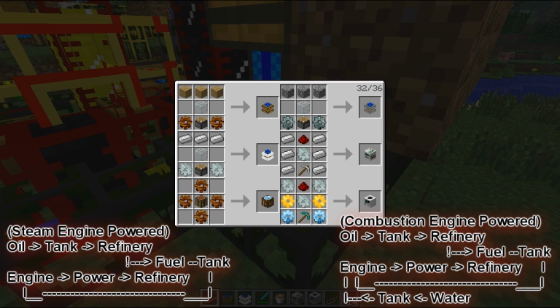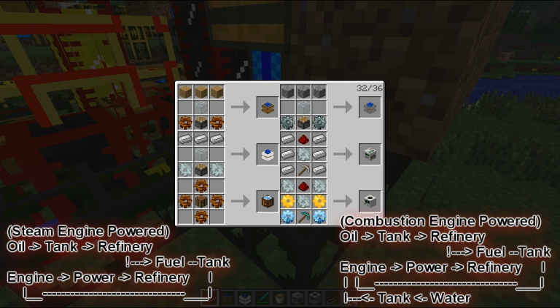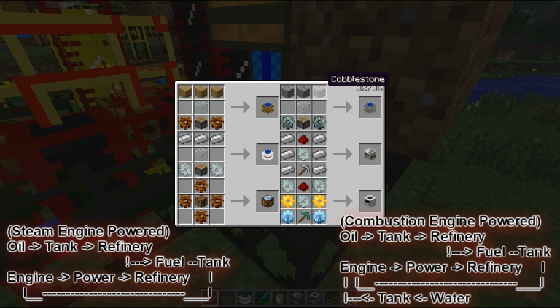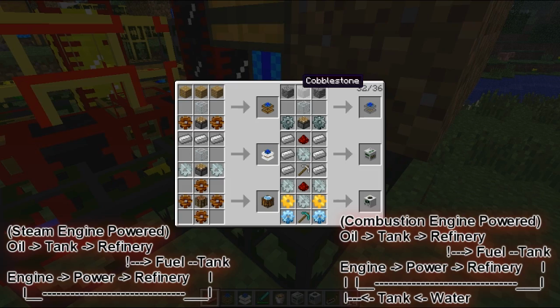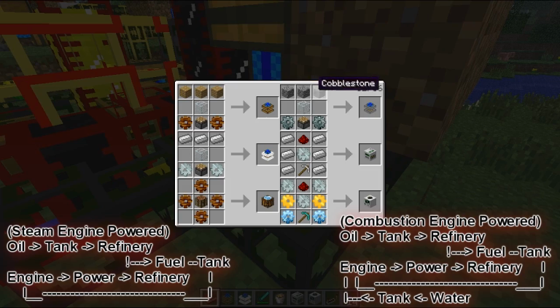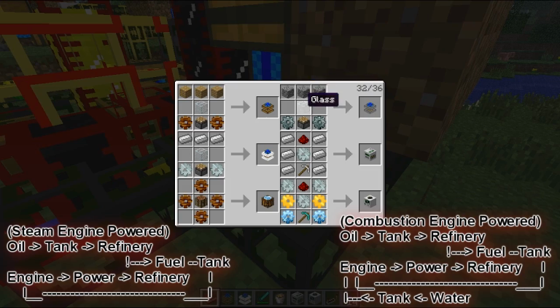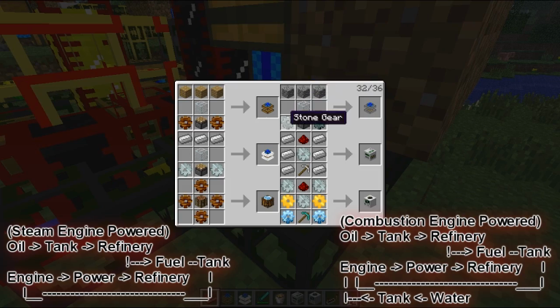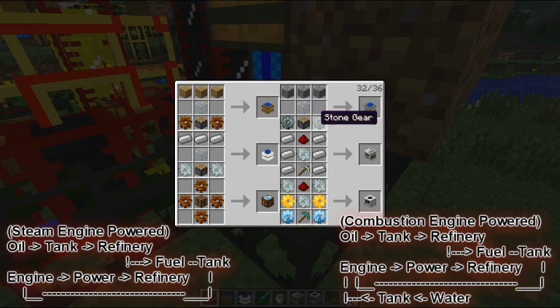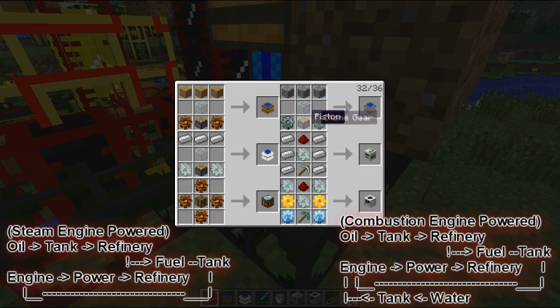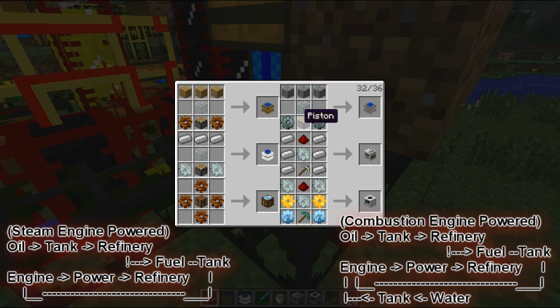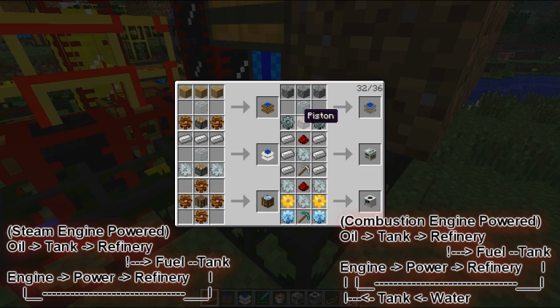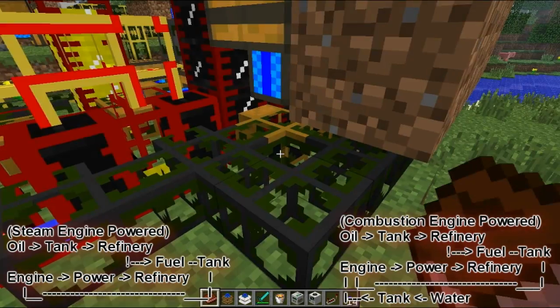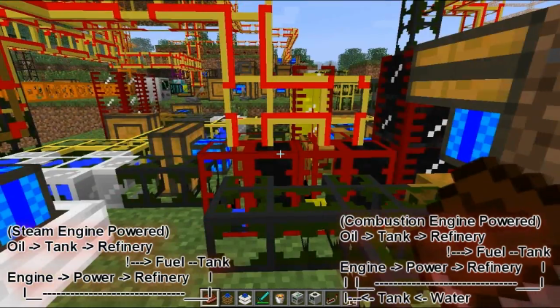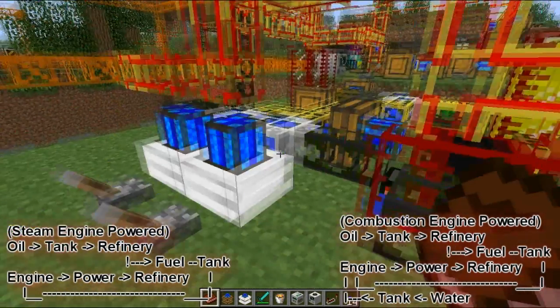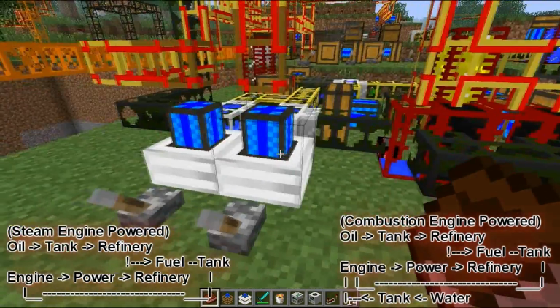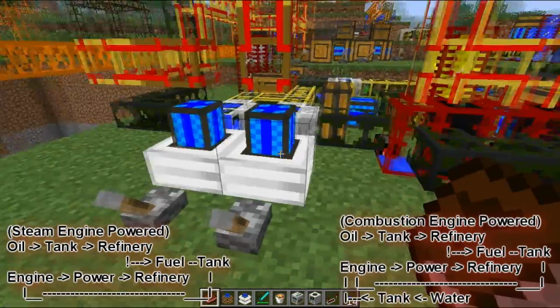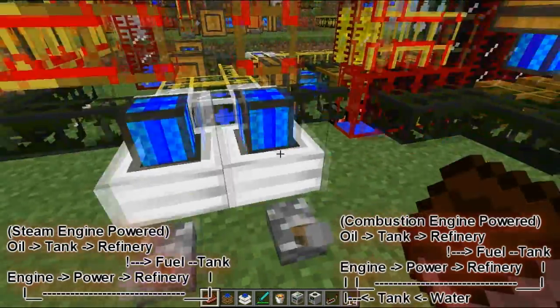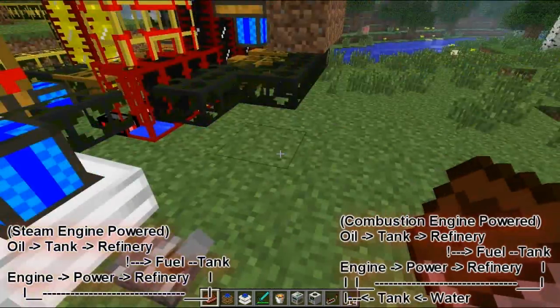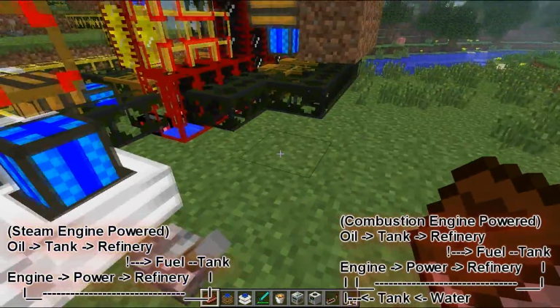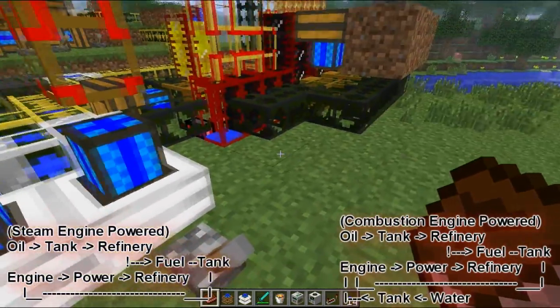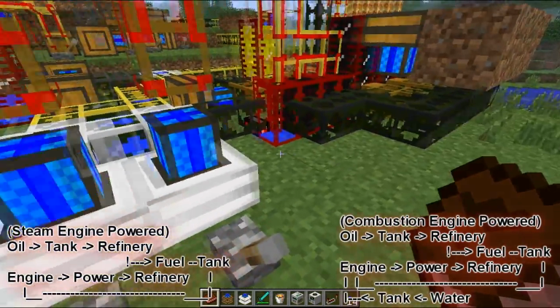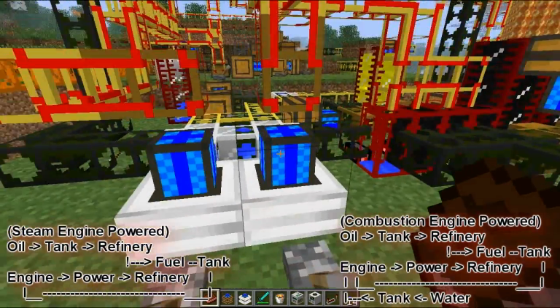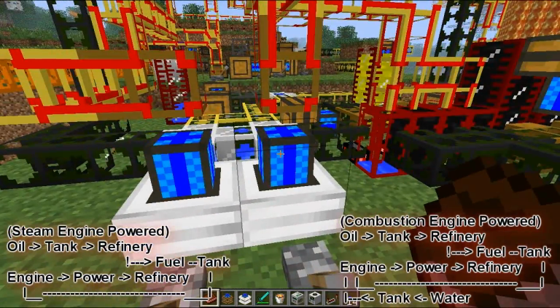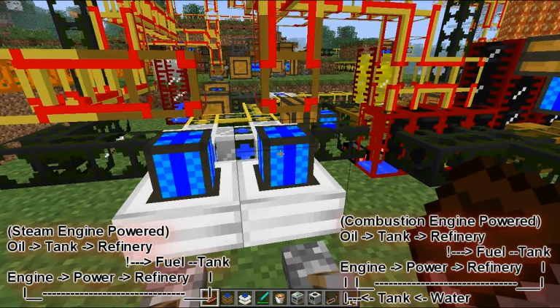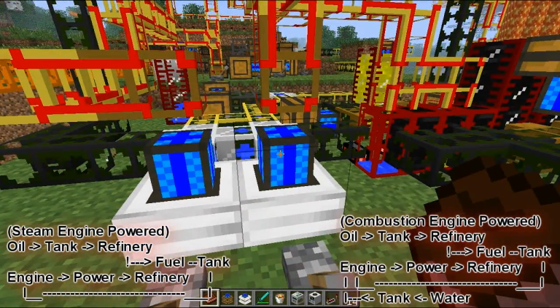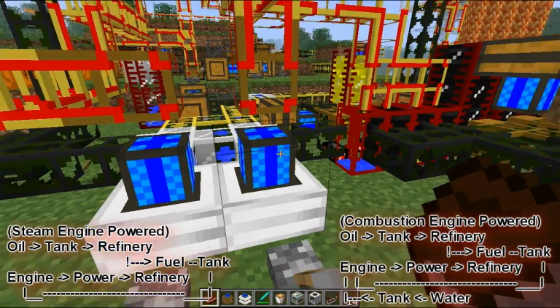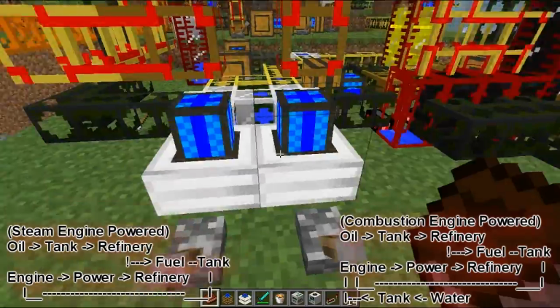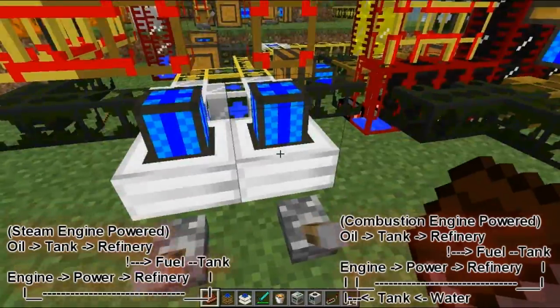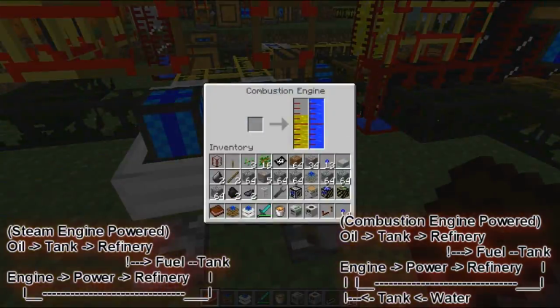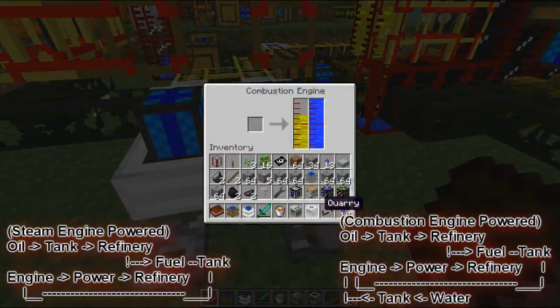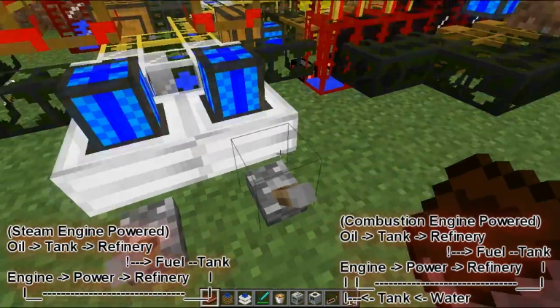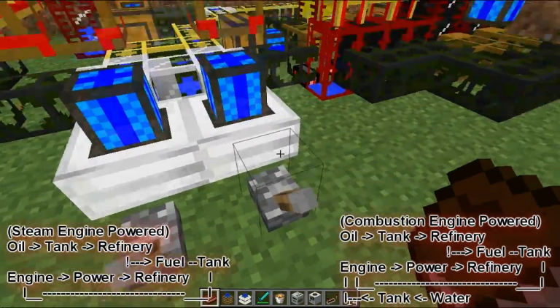Here — that's a steam engine. Three cobblestone, a glass, two stone gears, and a piston. Don't forget that it has to be fueled by lava or something alike.